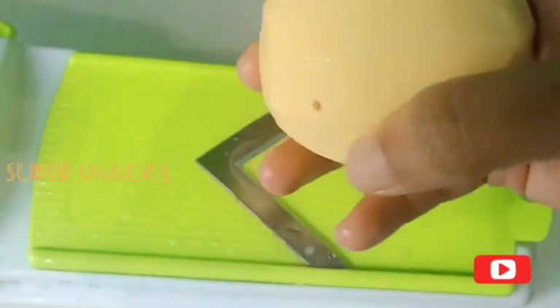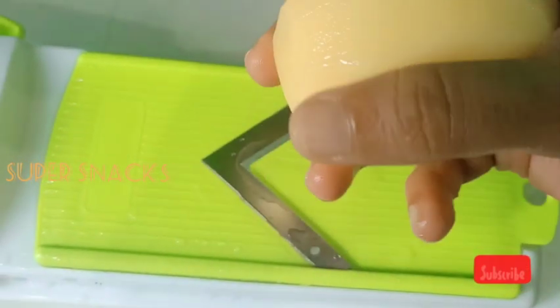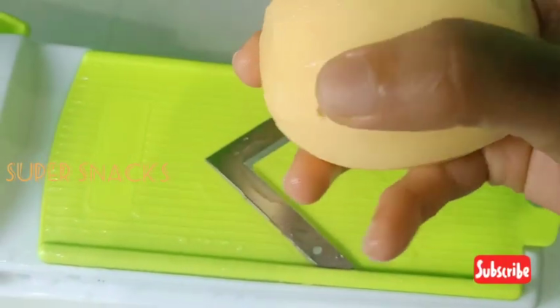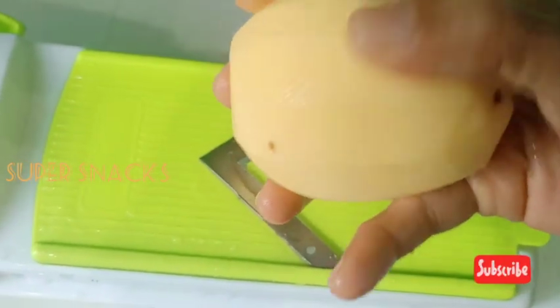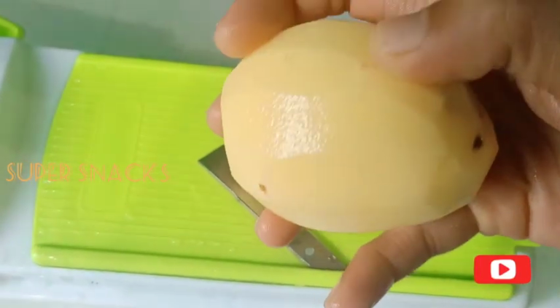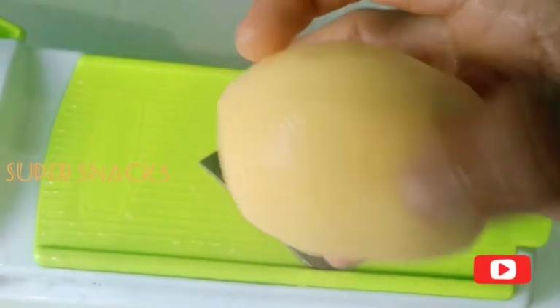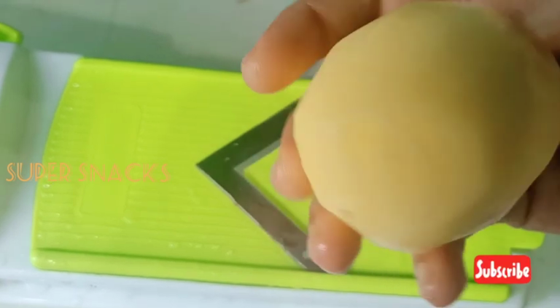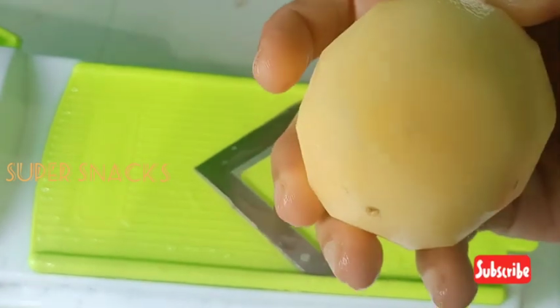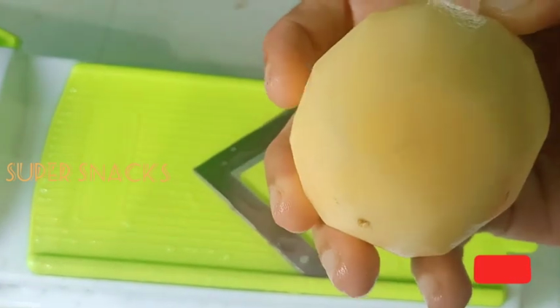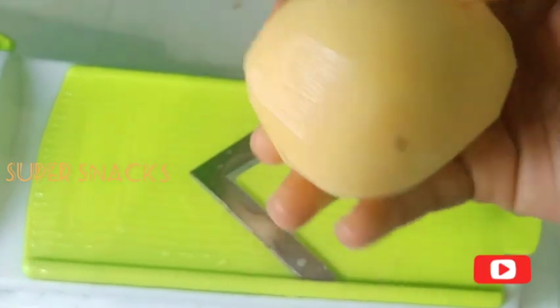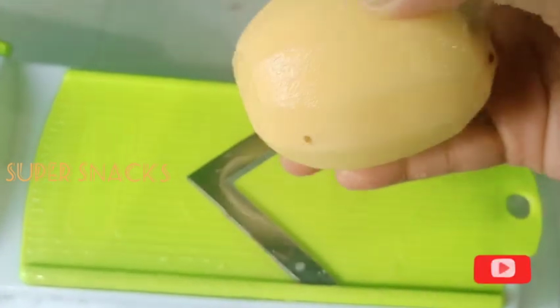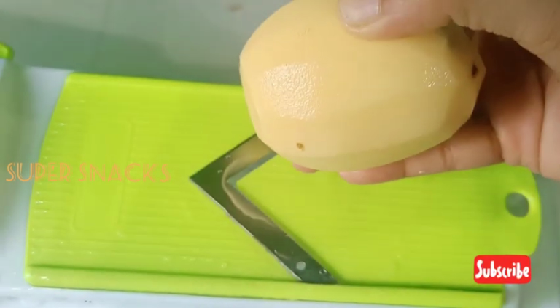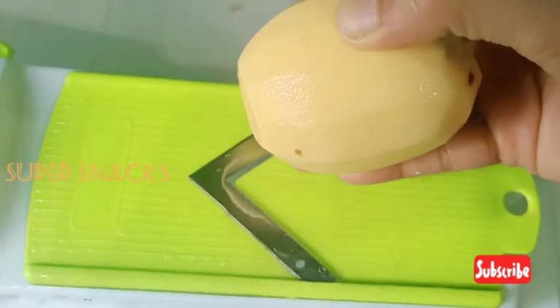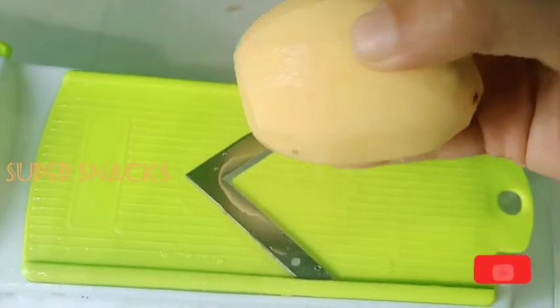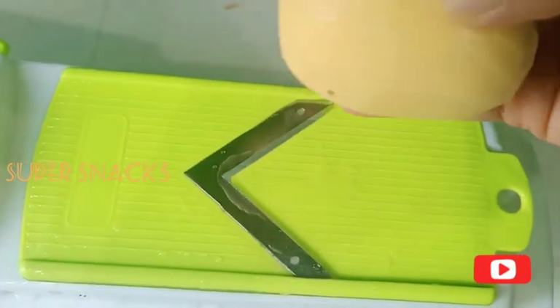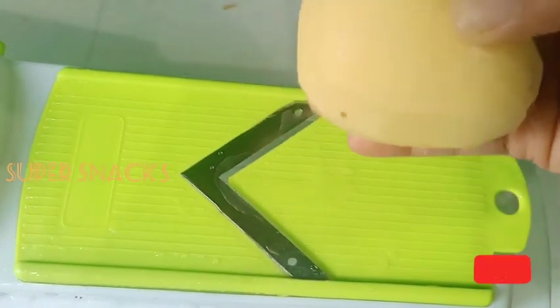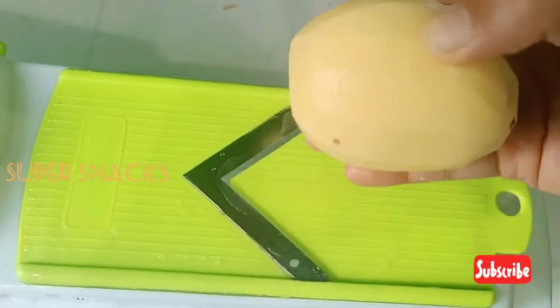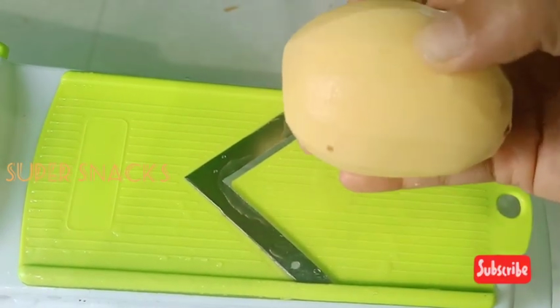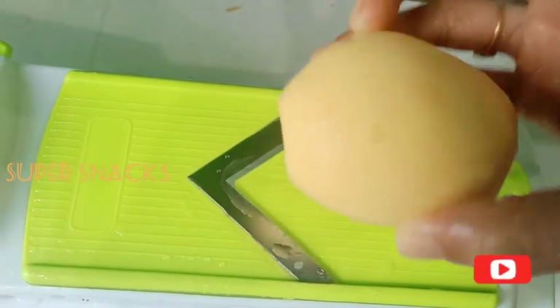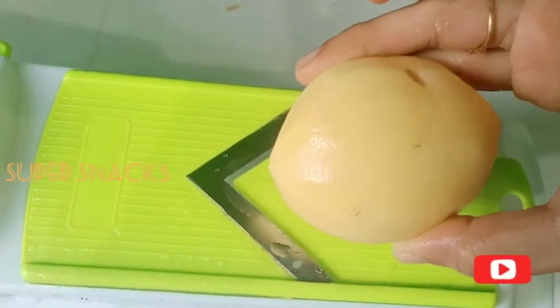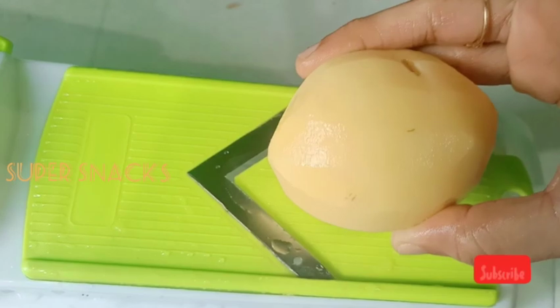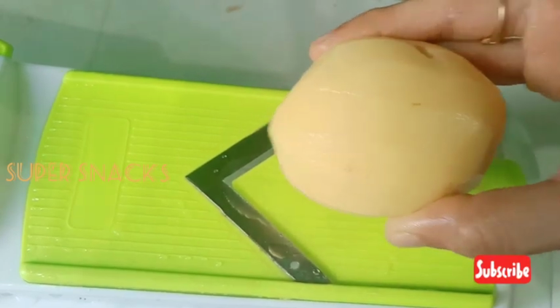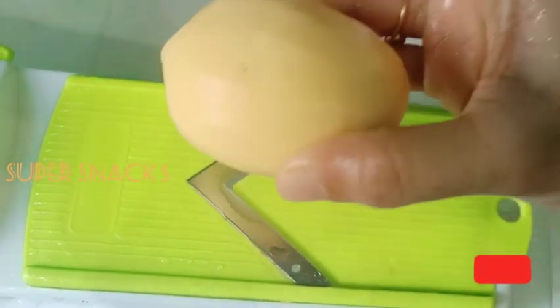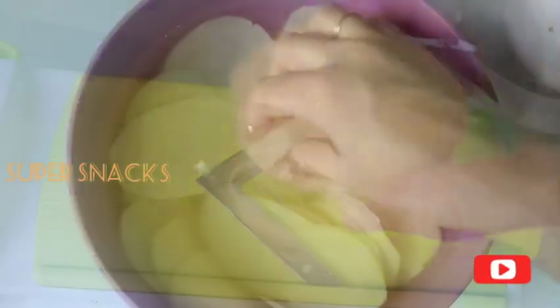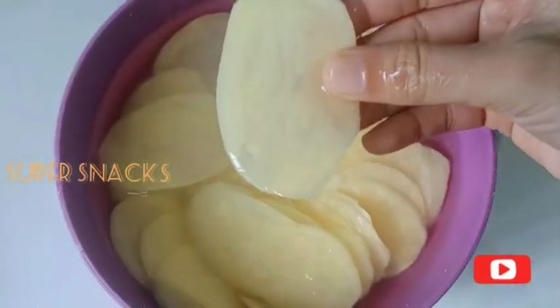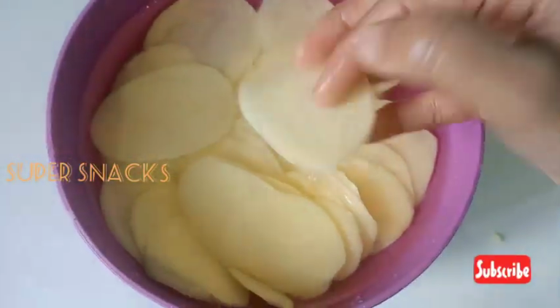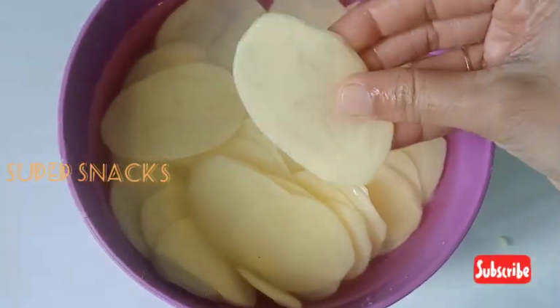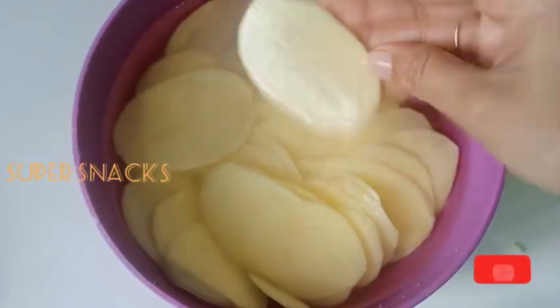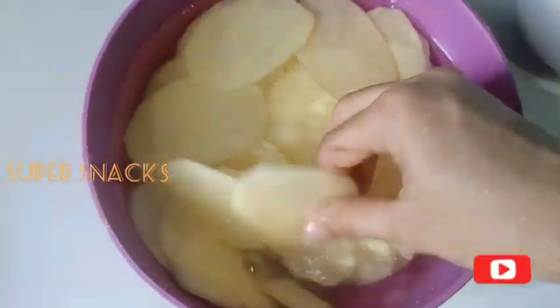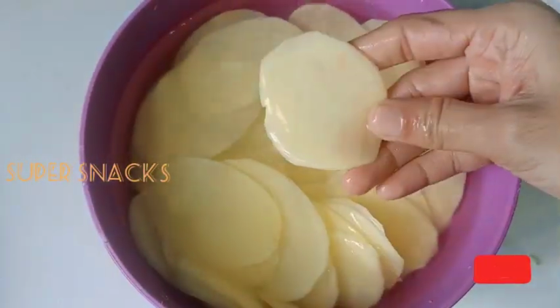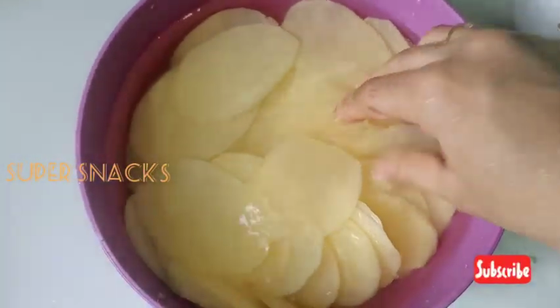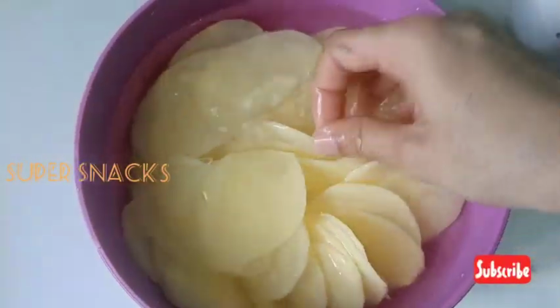I have a slice of the chips and the shape of the chips. The potato is very strong. This is the recipe.